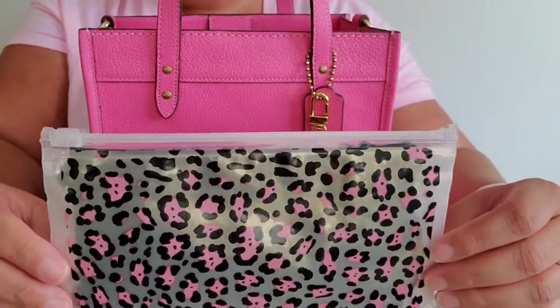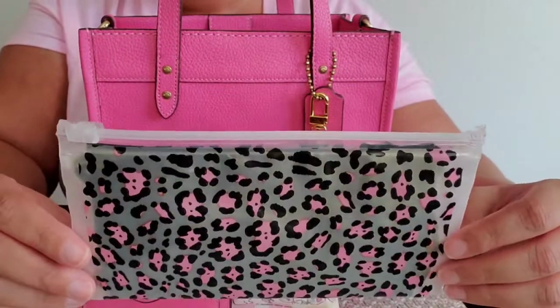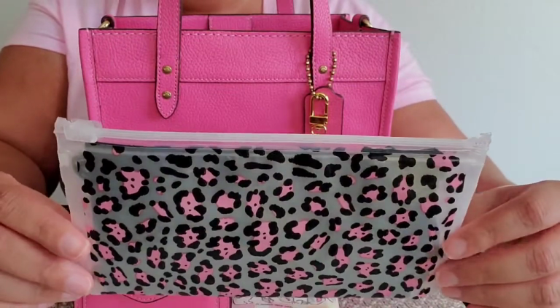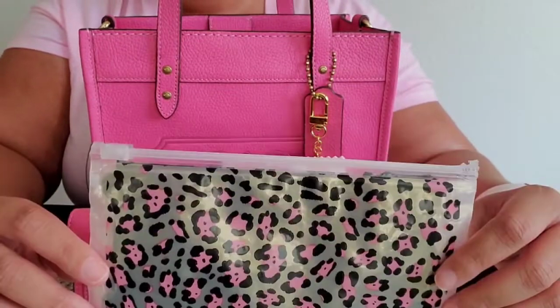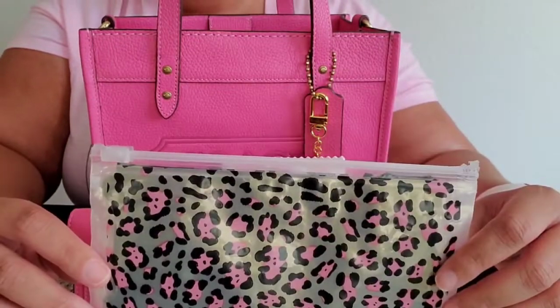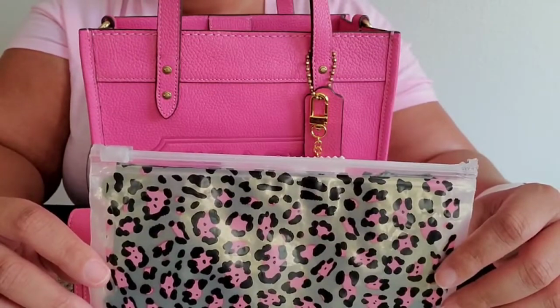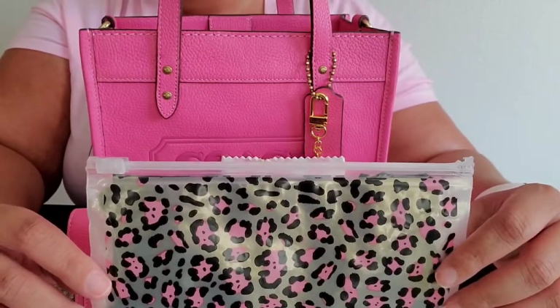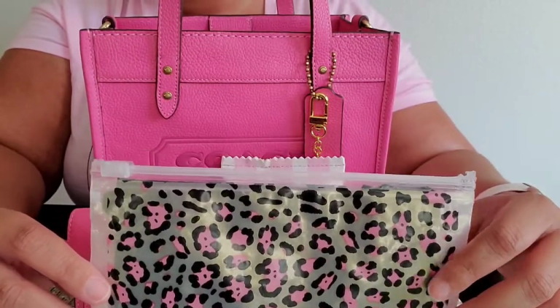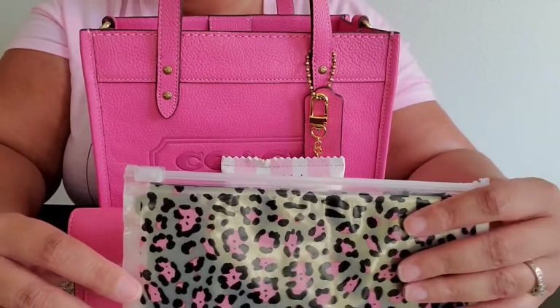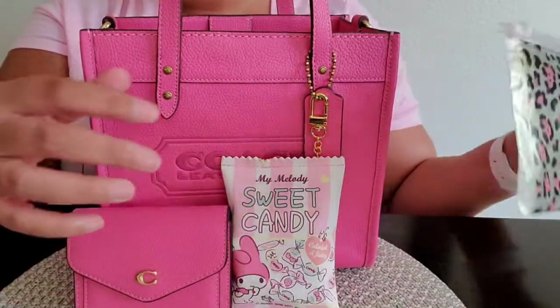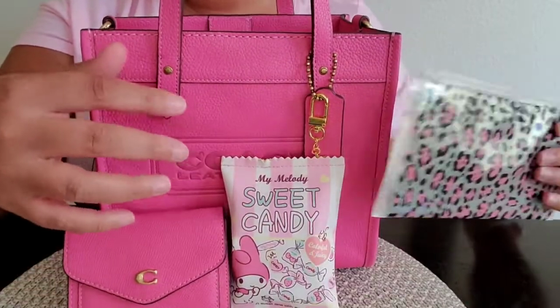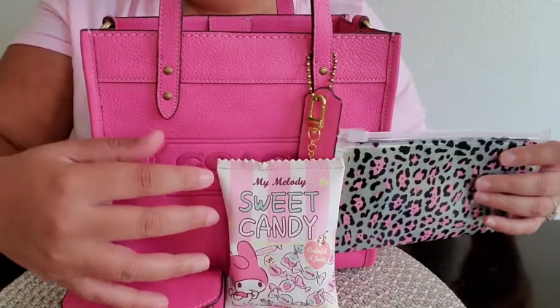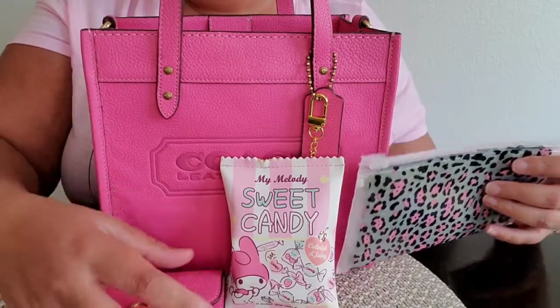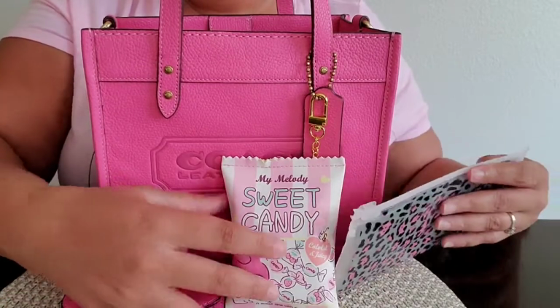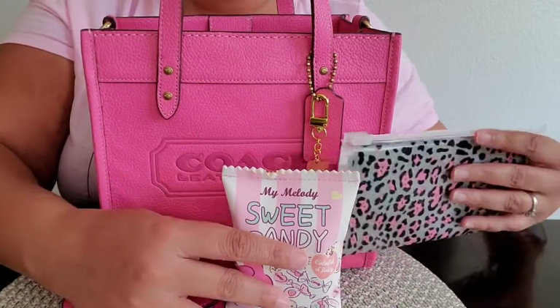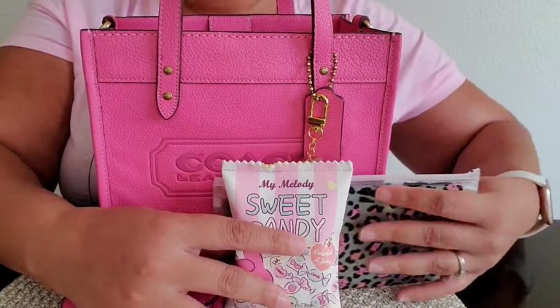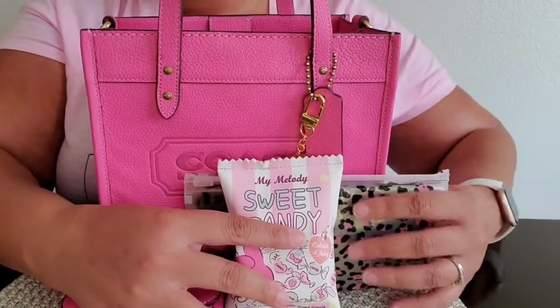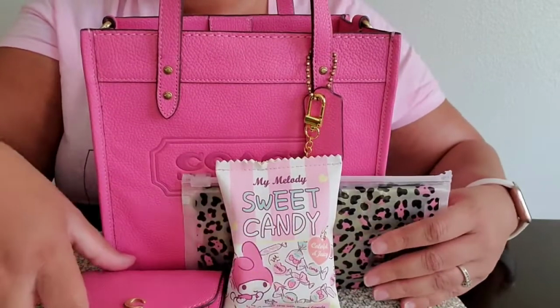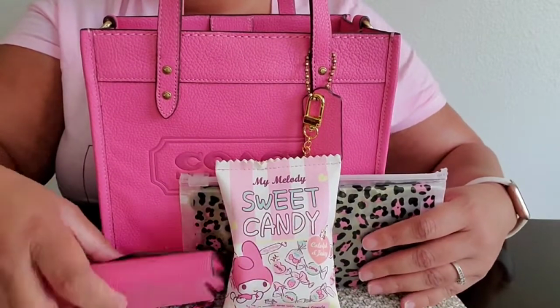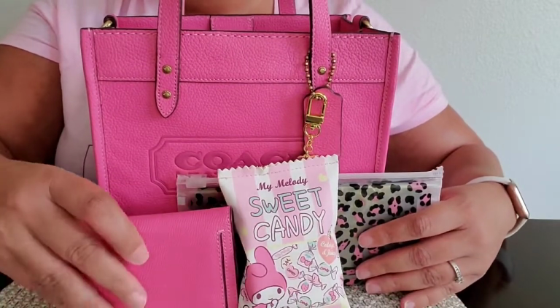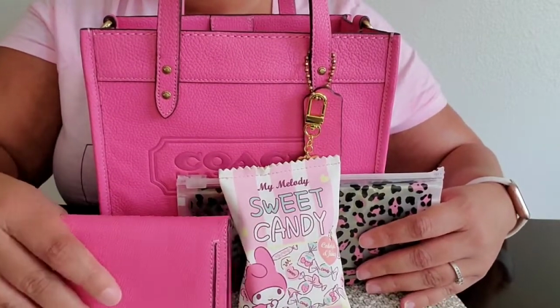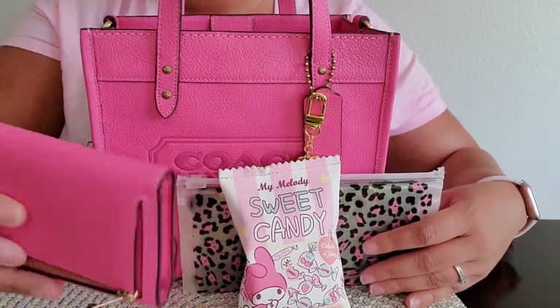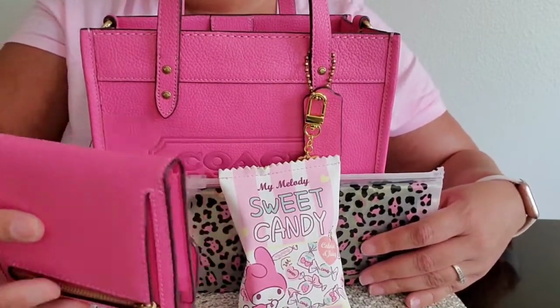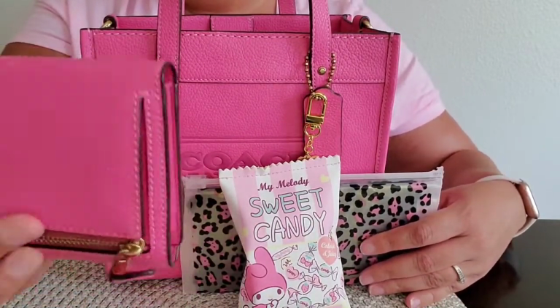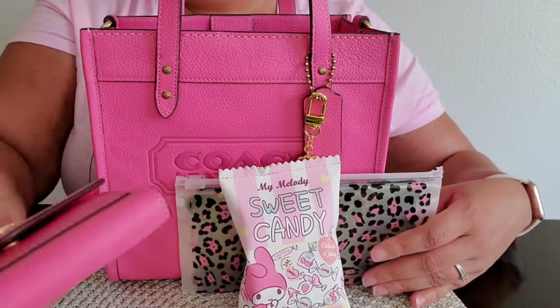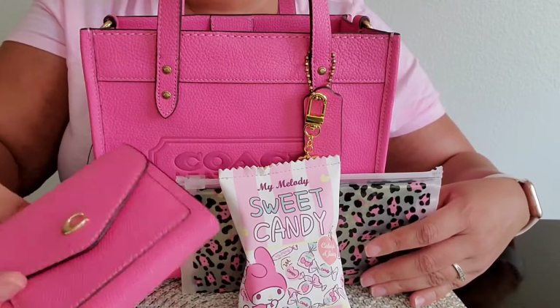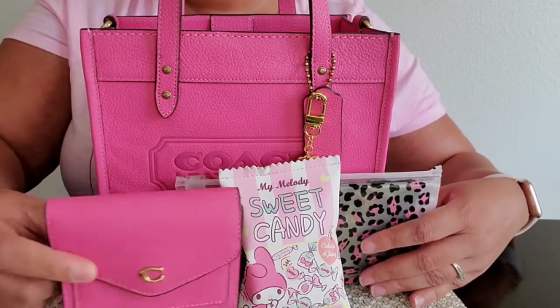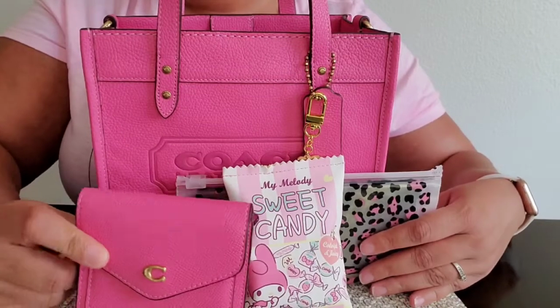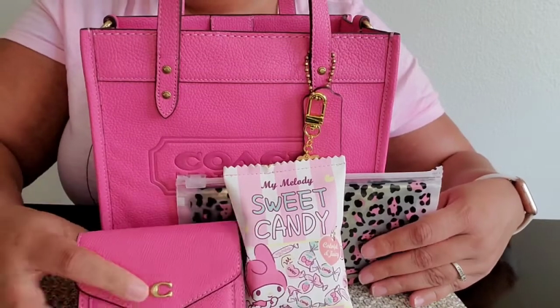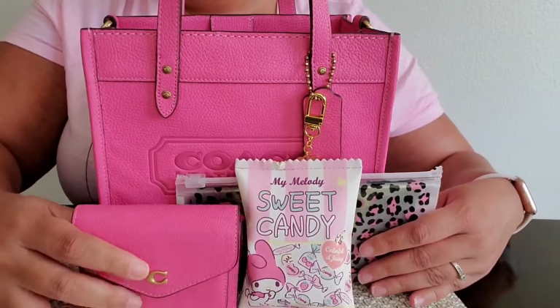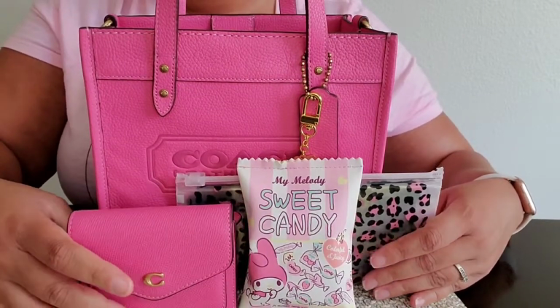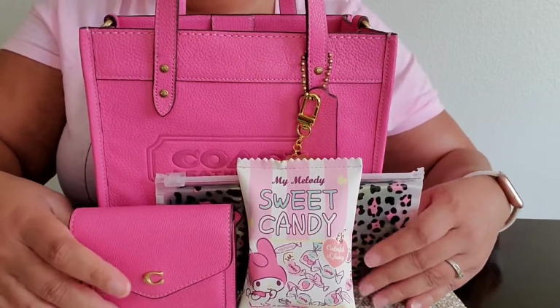I also have my mask pouch. It was almost 100 degrees today so I did not wear a mask, but I'll probably wear one in the movie theater depending on how many people are in there when we go.